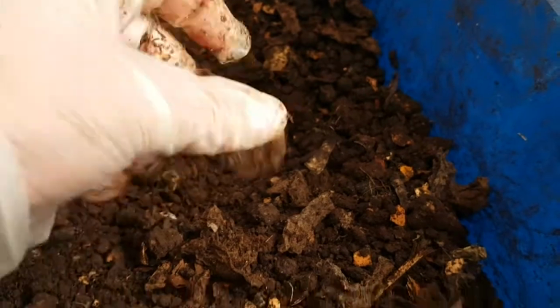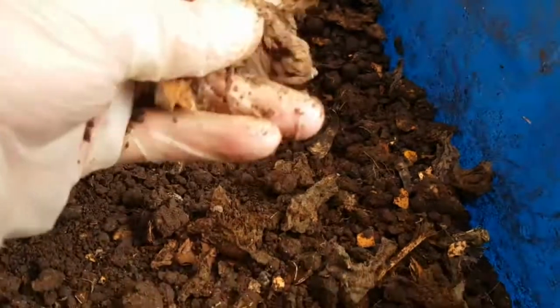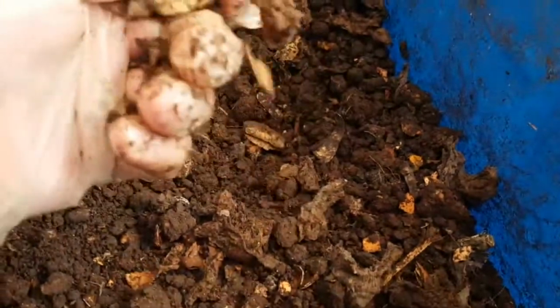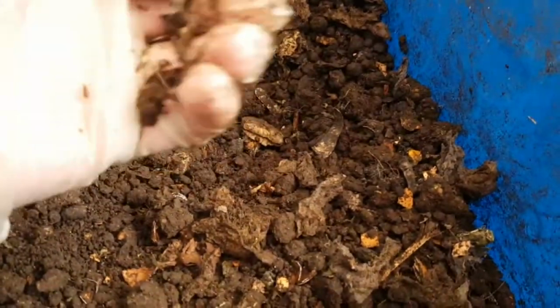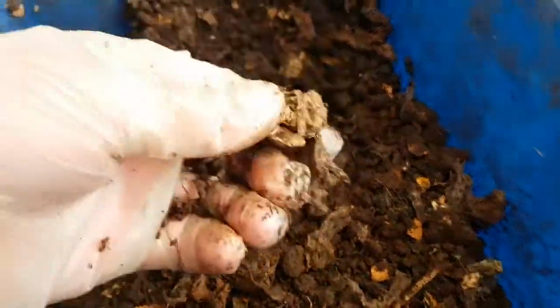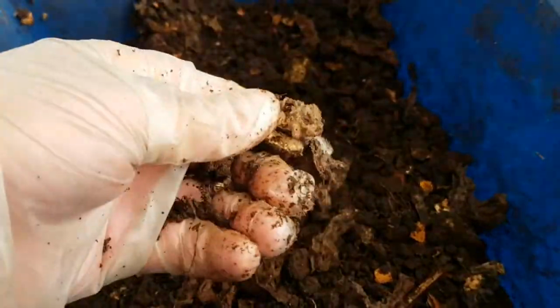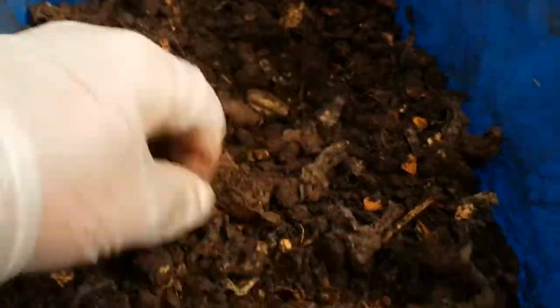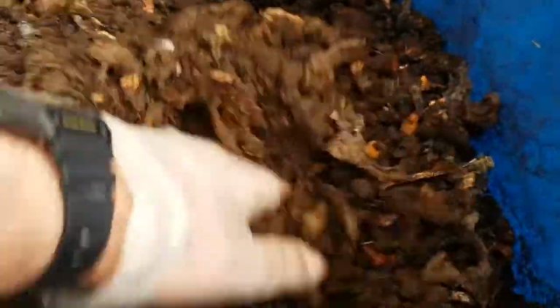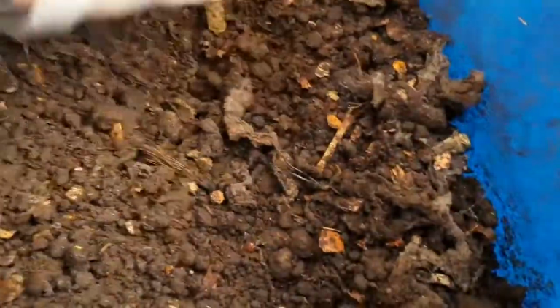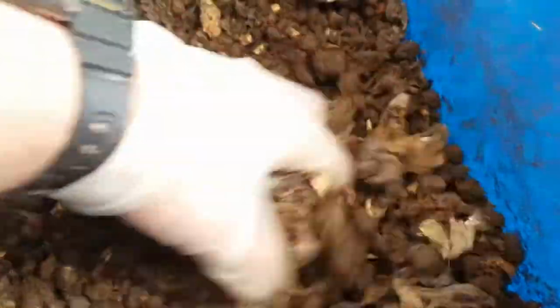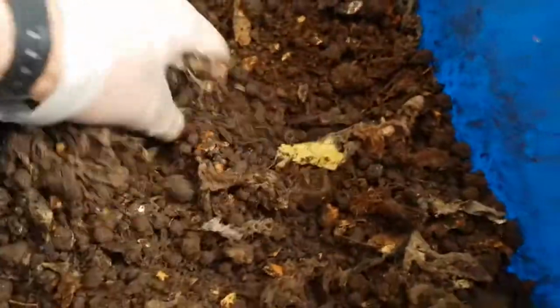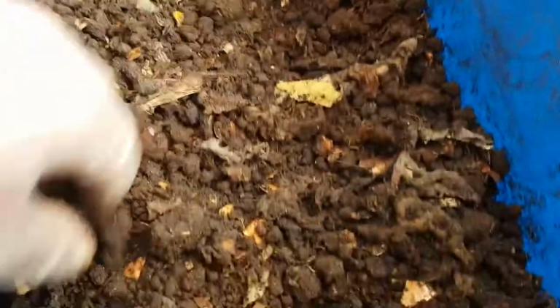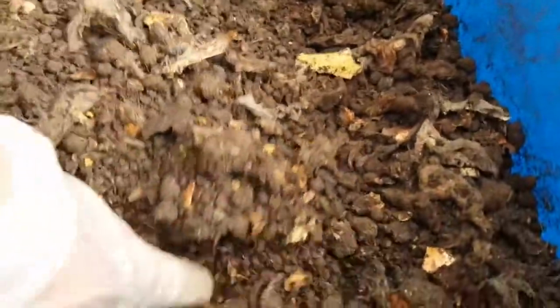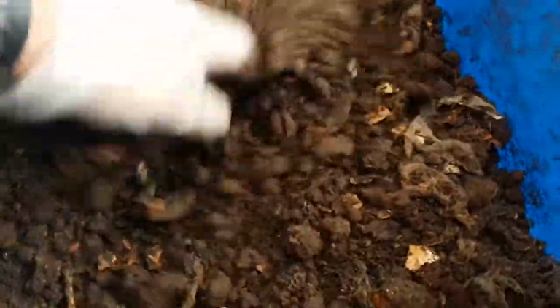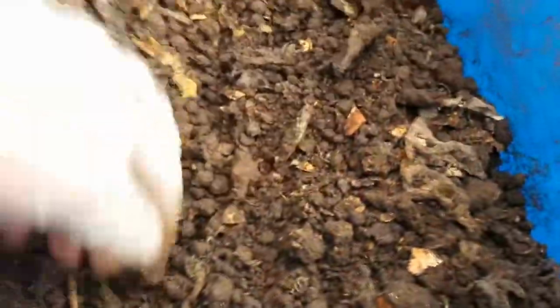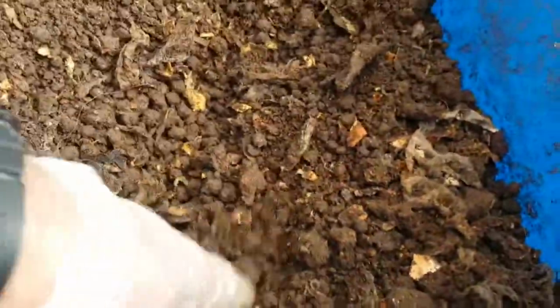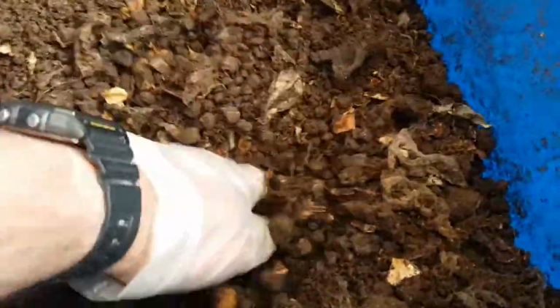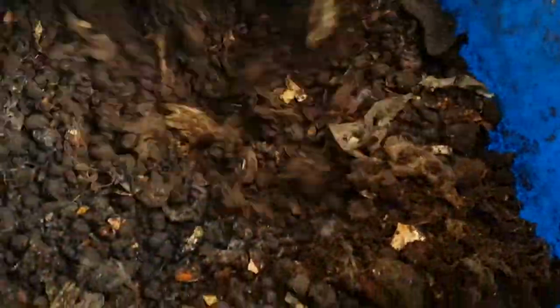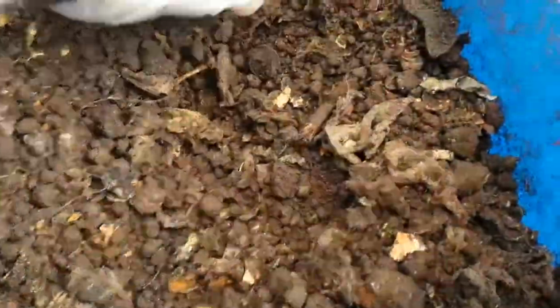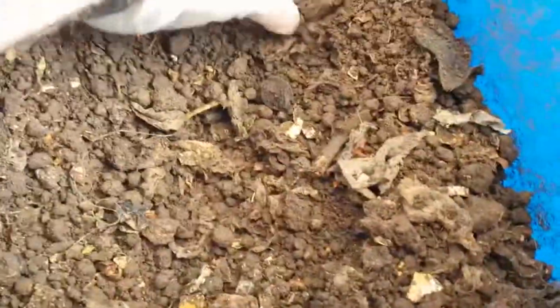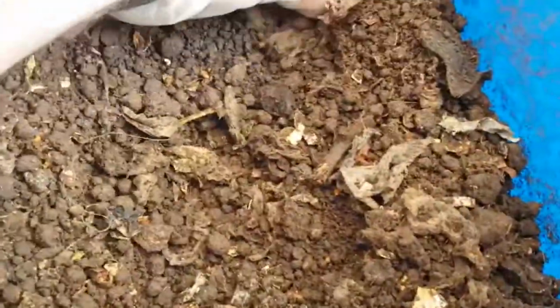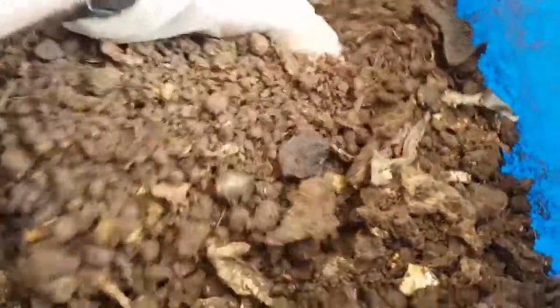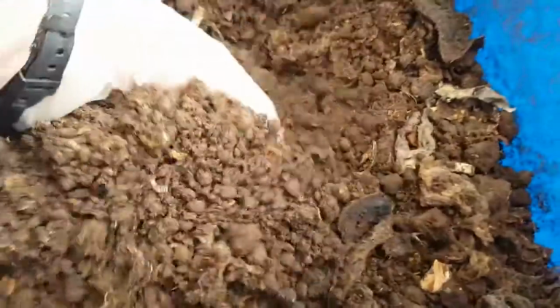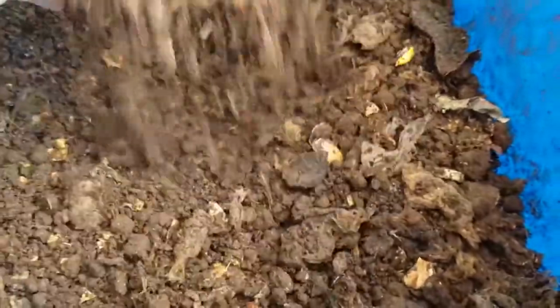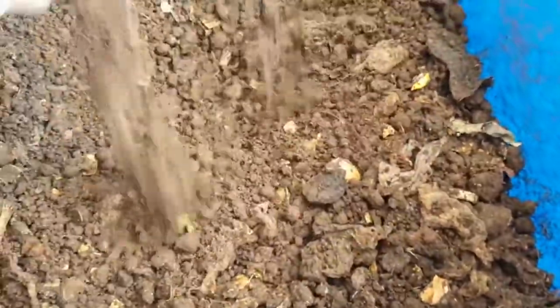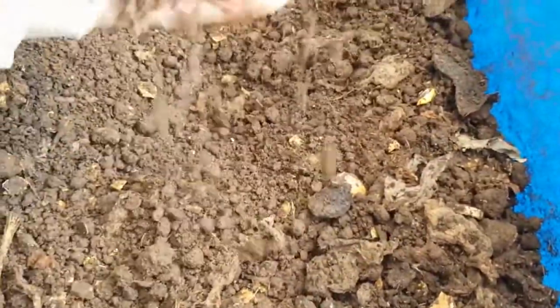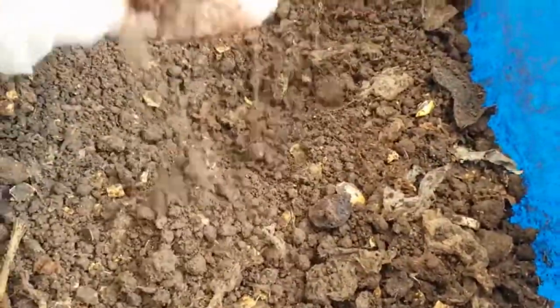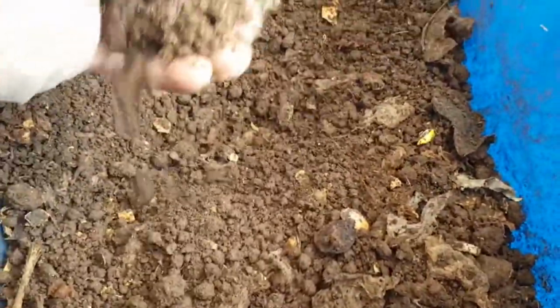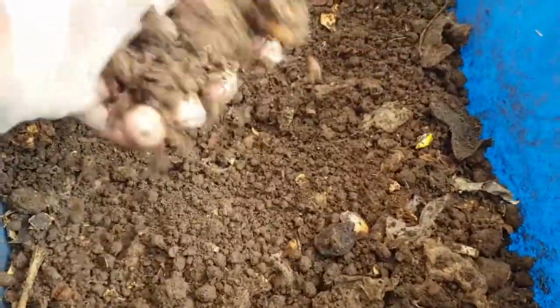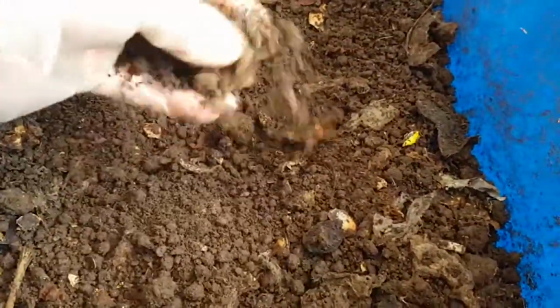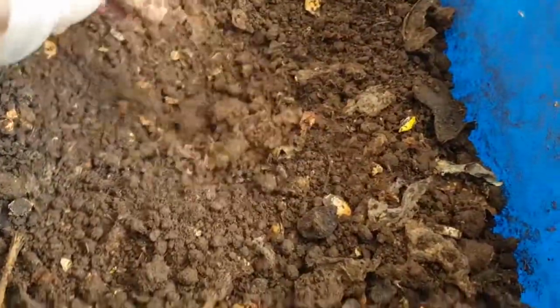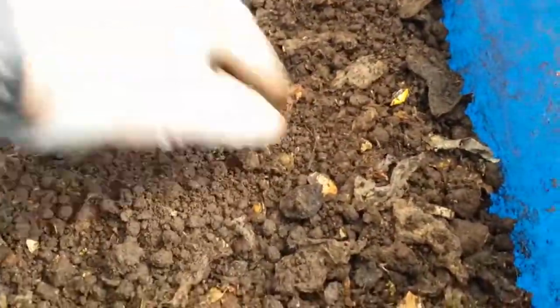I'm in no rush with this bin, so I'll probably let it continue as it is for maybe three months before I call it a day on this bin. Overall, very happy with it.